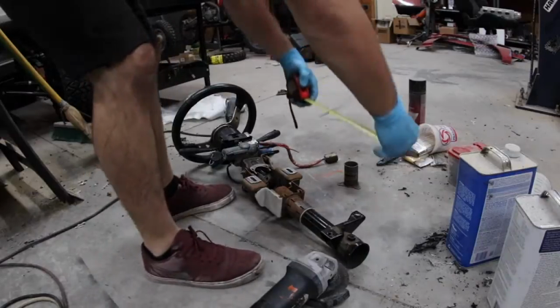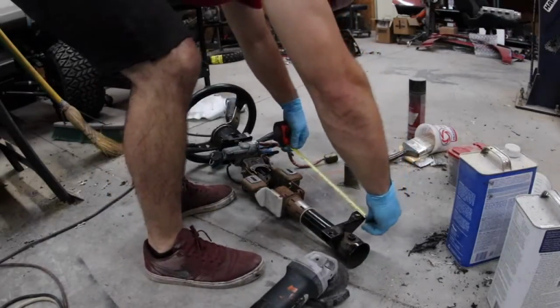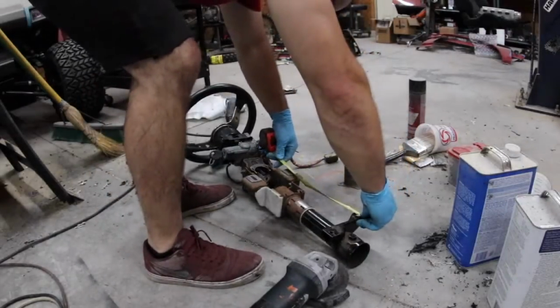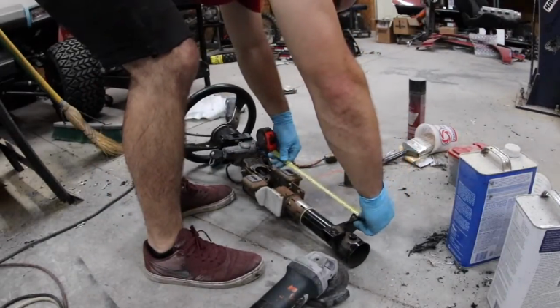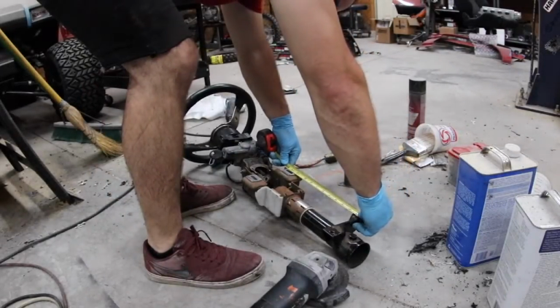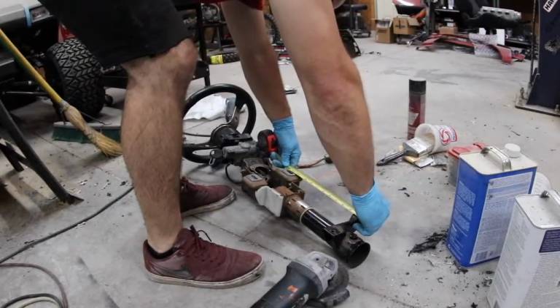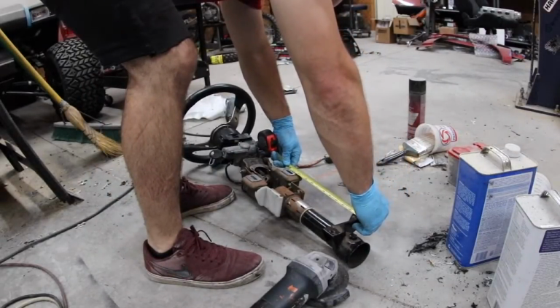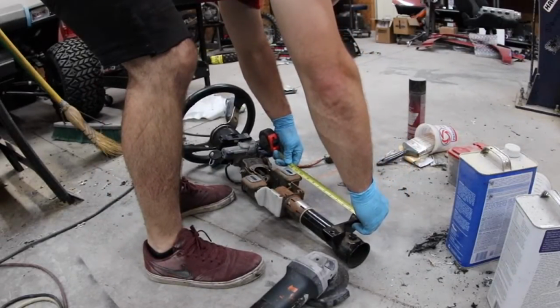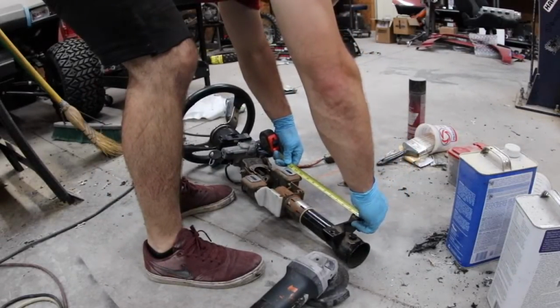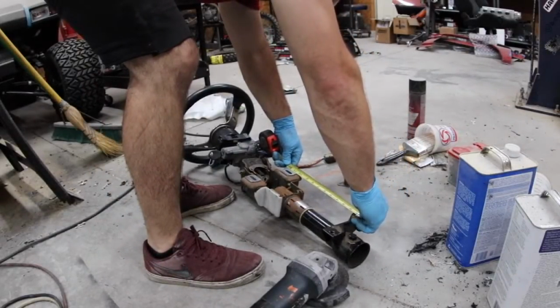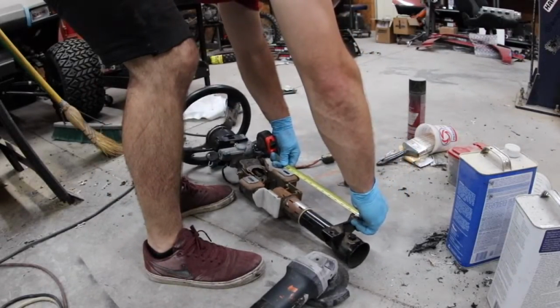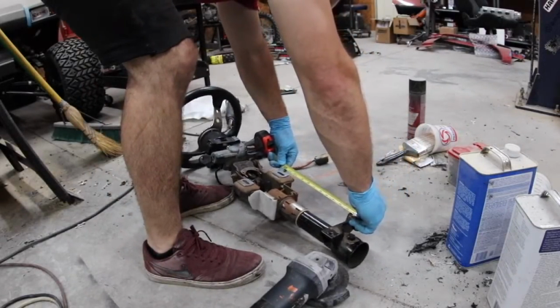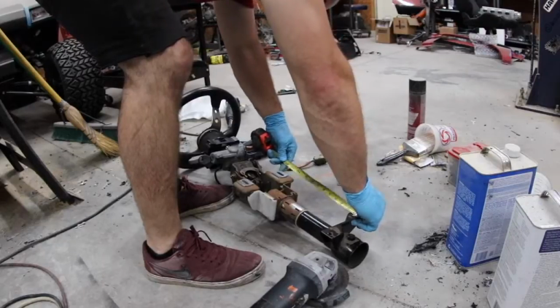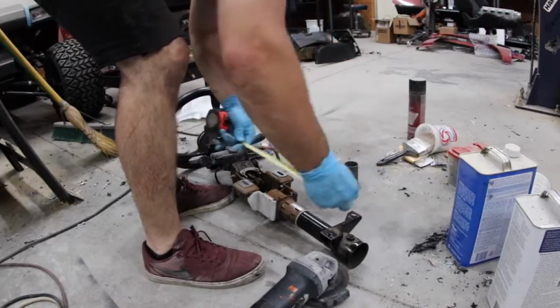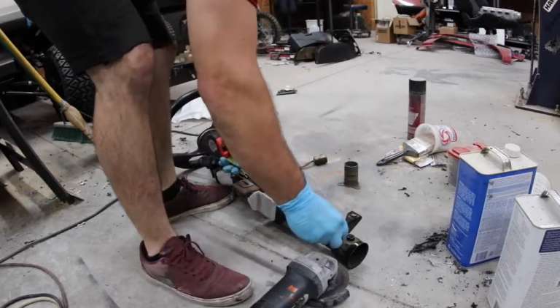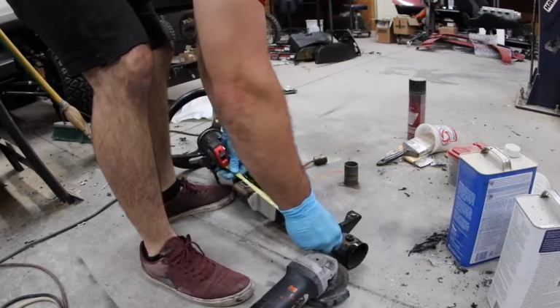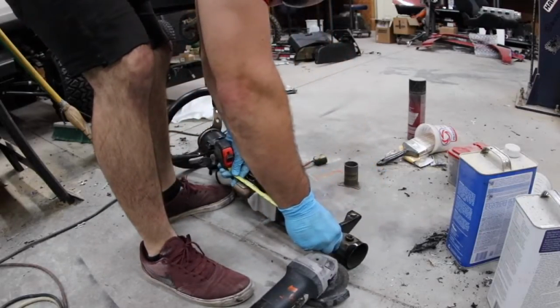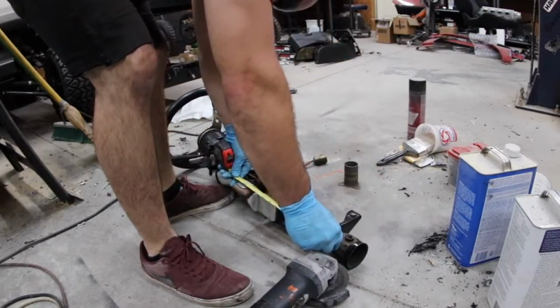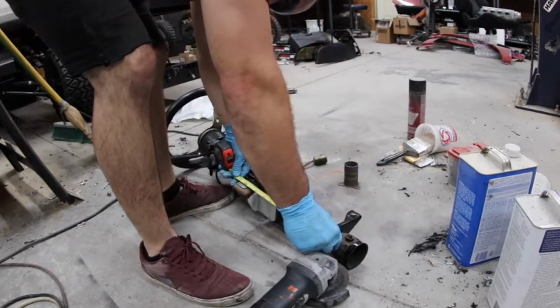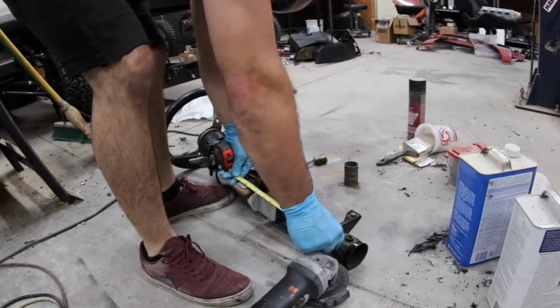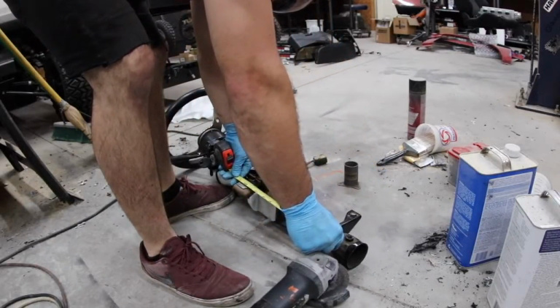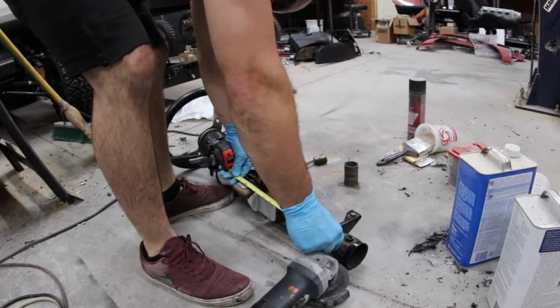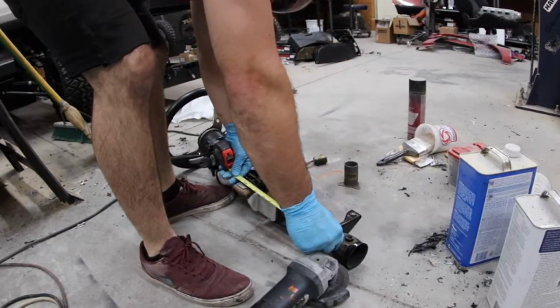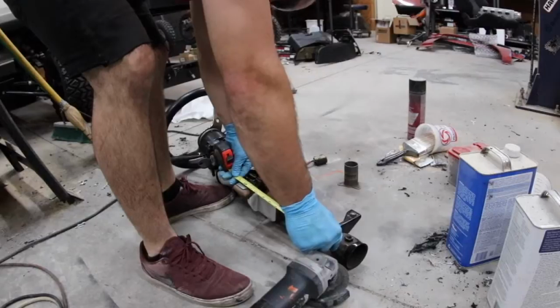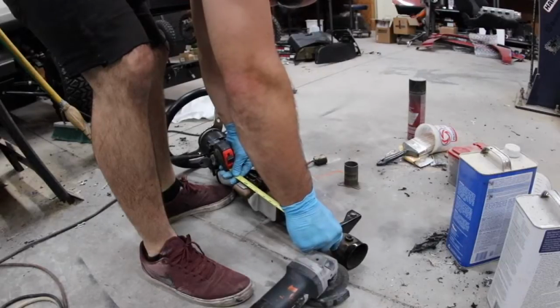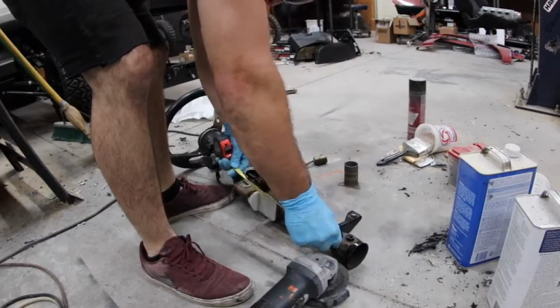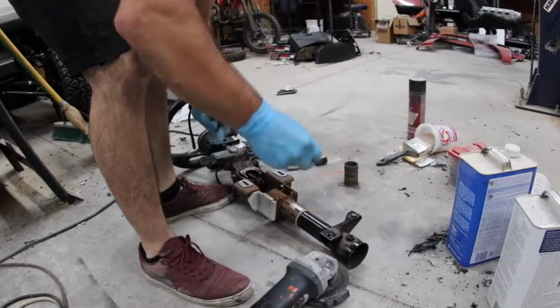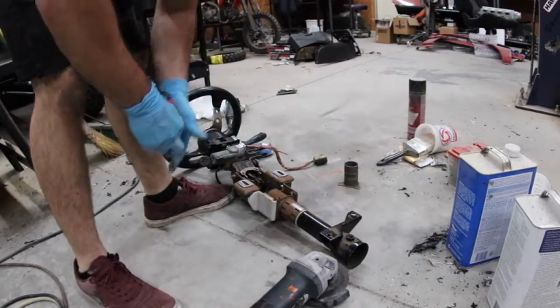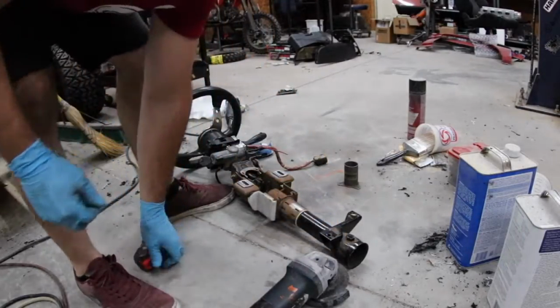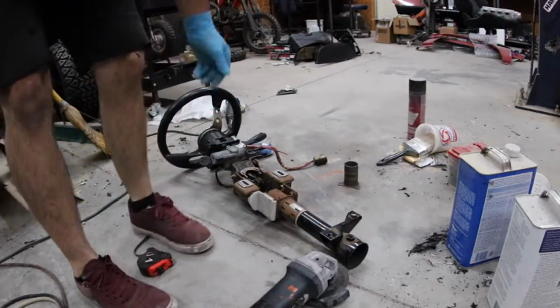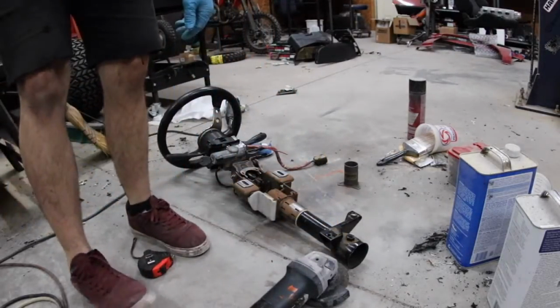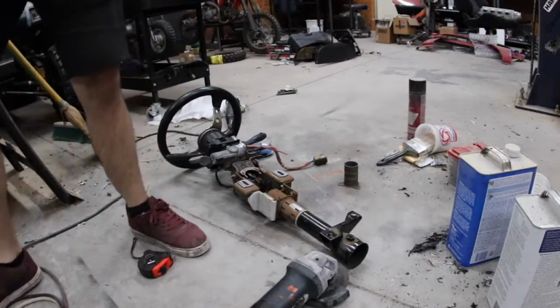Right now from the edge of that flange to this side is exactly 12 inches, and on this side it is 12 and three quarters. I'll grab a sharpie, write that down, and then we'll cut it.